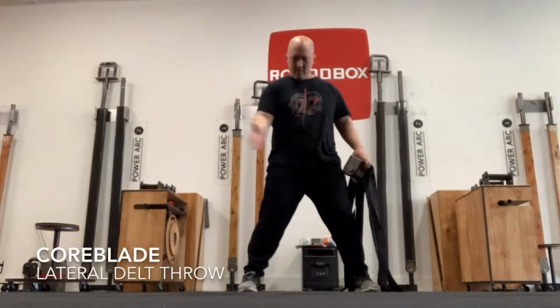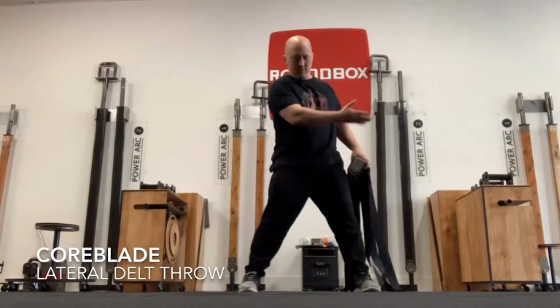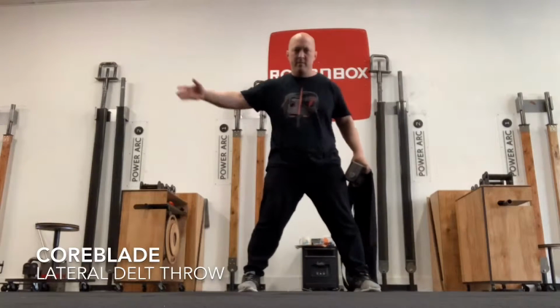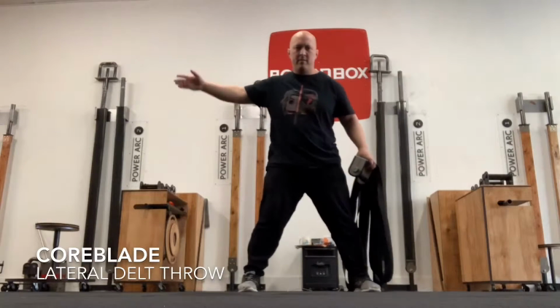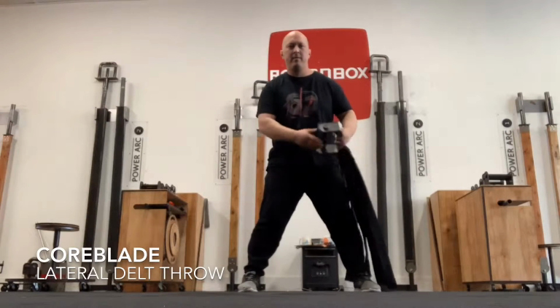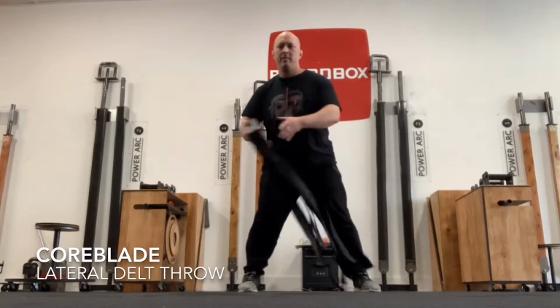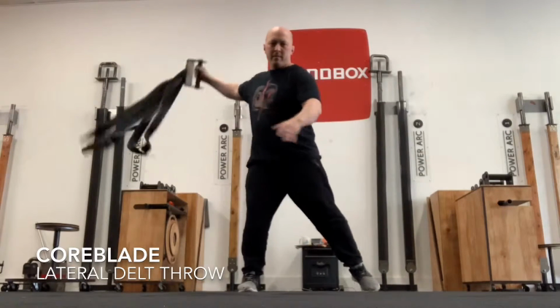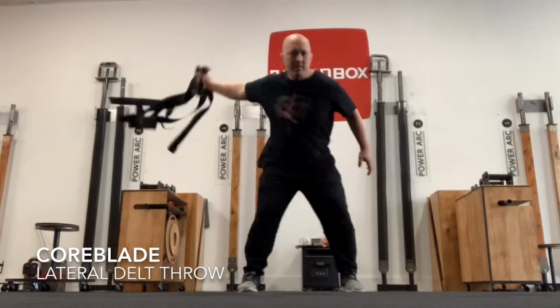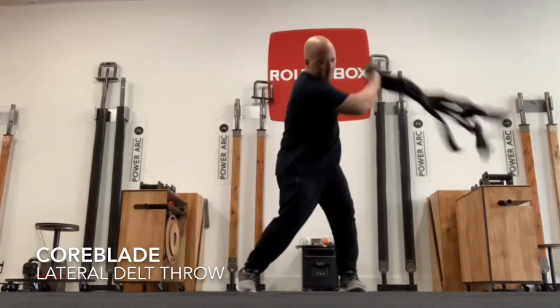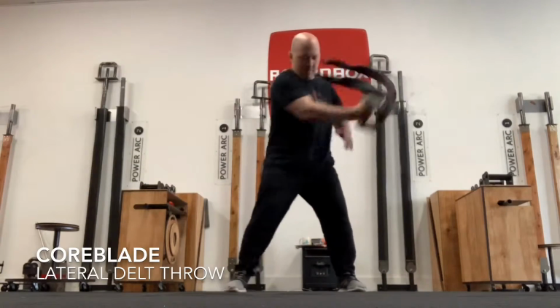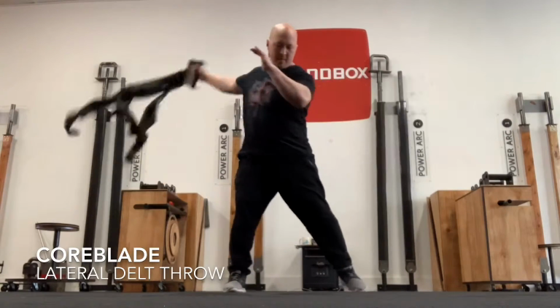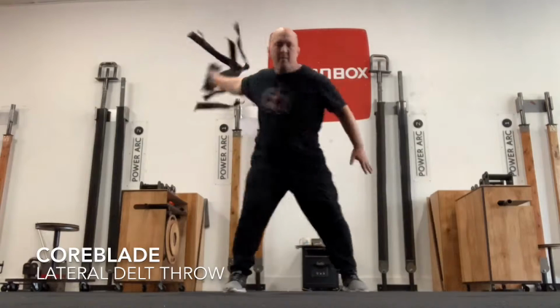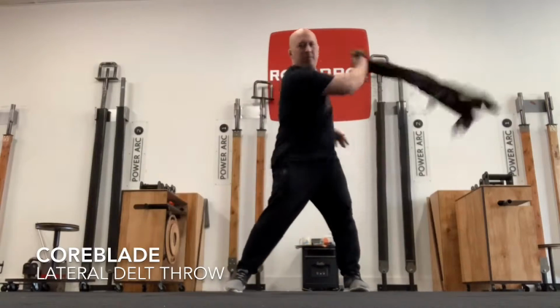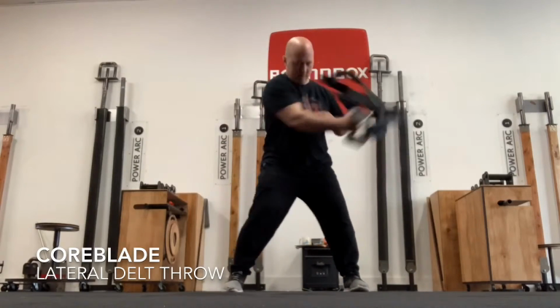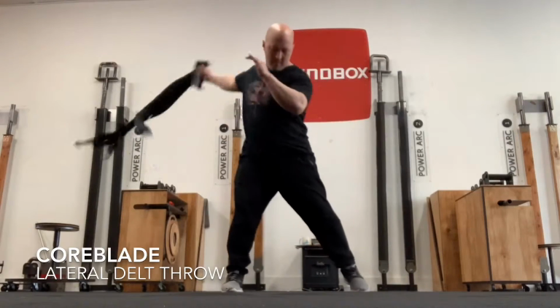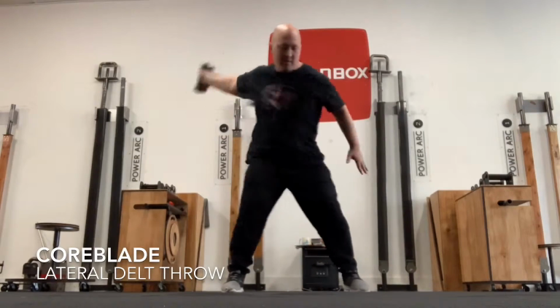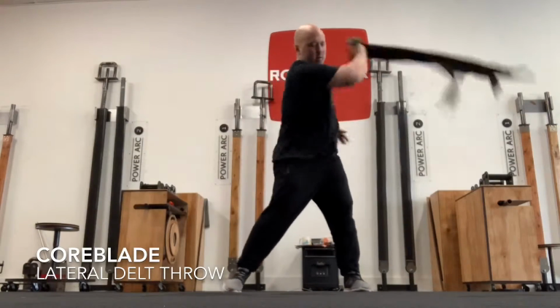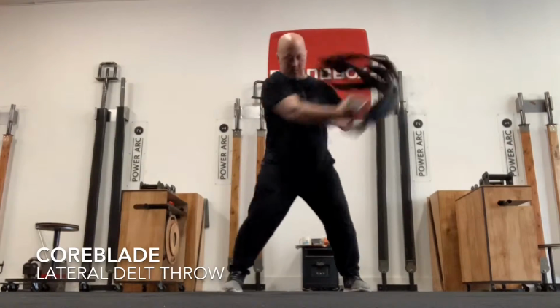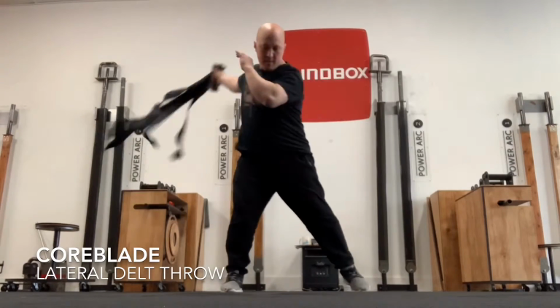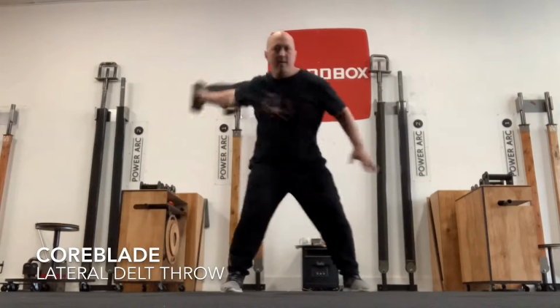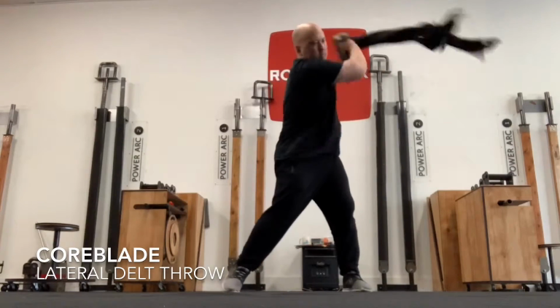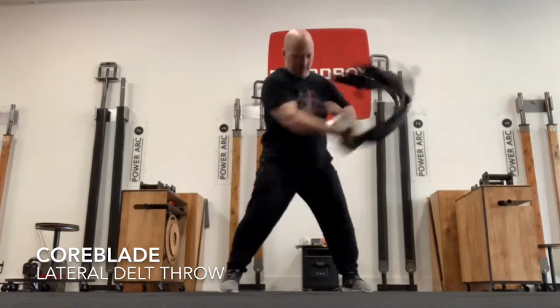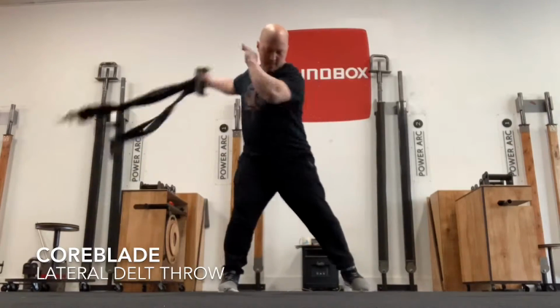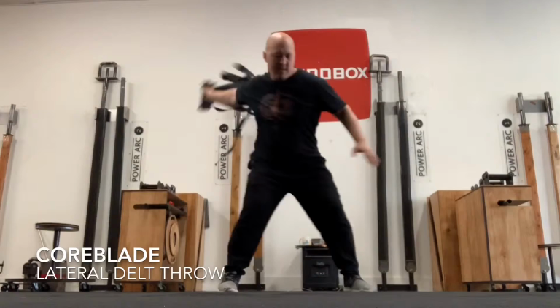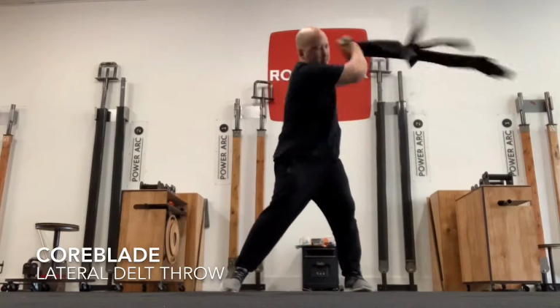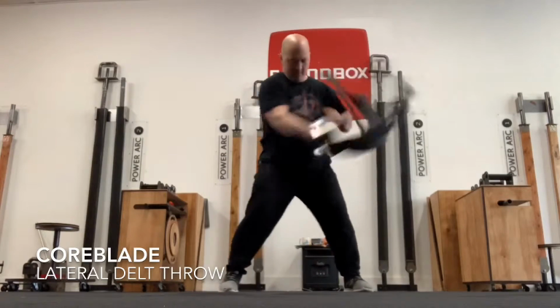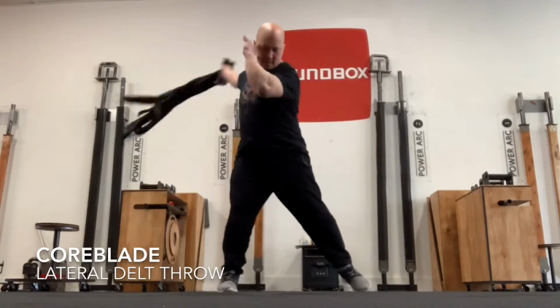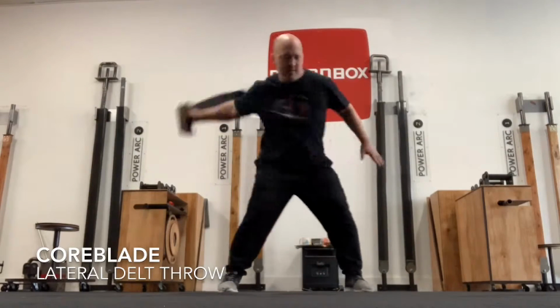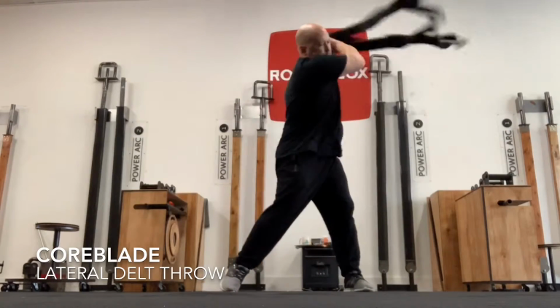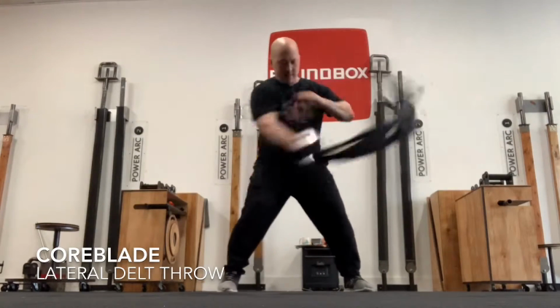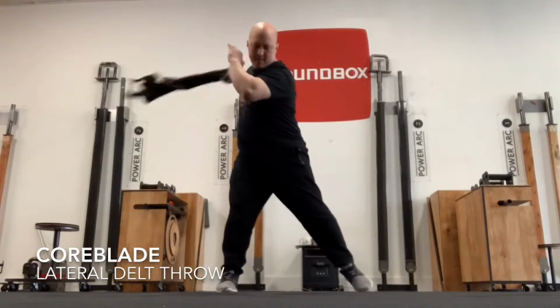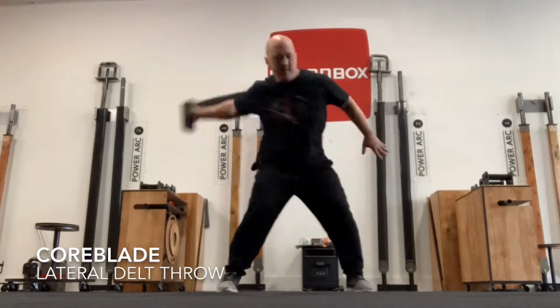Here we are with the core blade lateral delt throw. I was trying to be very obvious with my hand position — fingers to the ground, thumb forward — basically like if you were doing a dumbbell lateral raise. Same idea, now we're just throwing in the opposite direction.